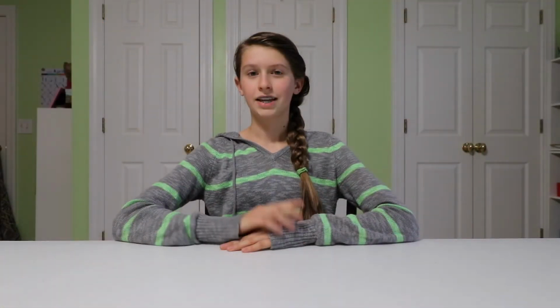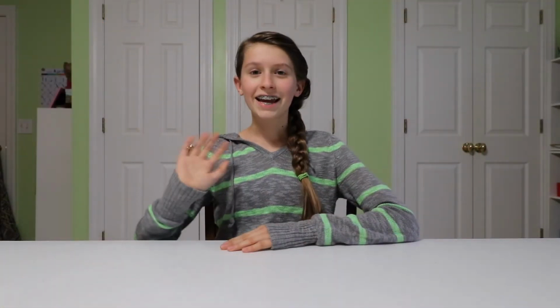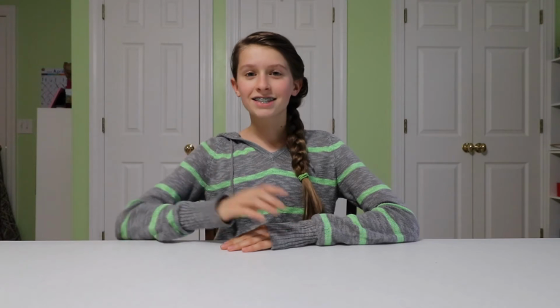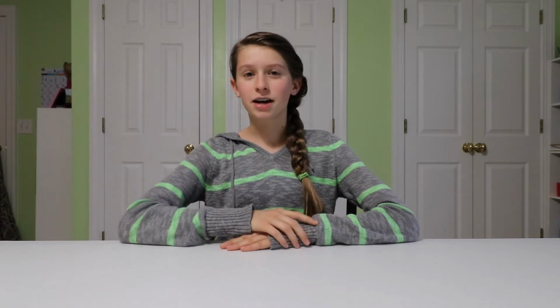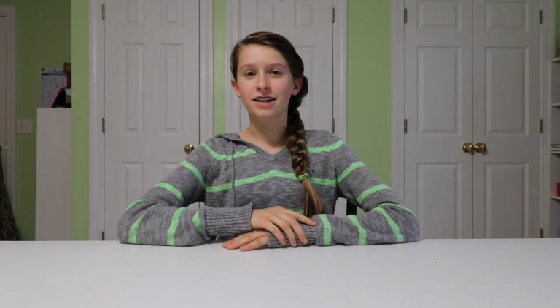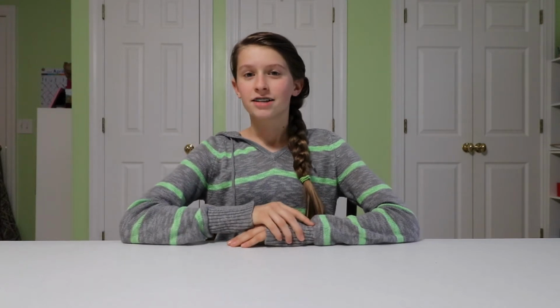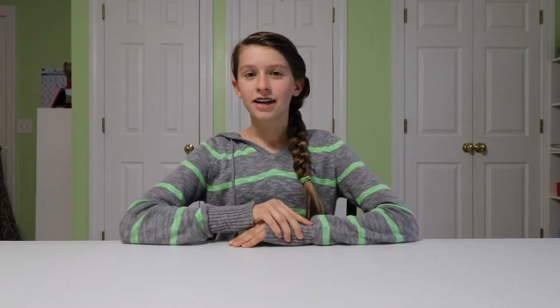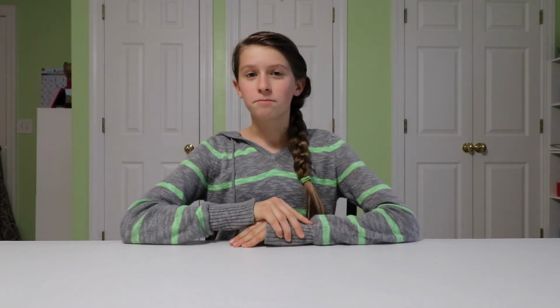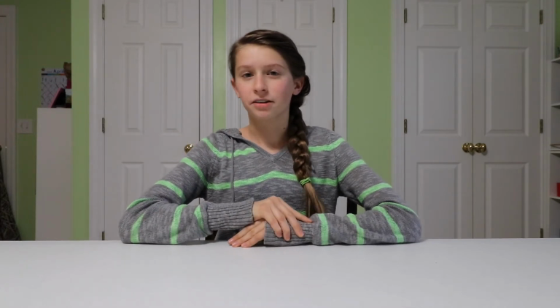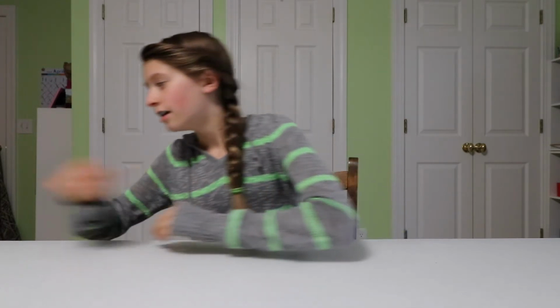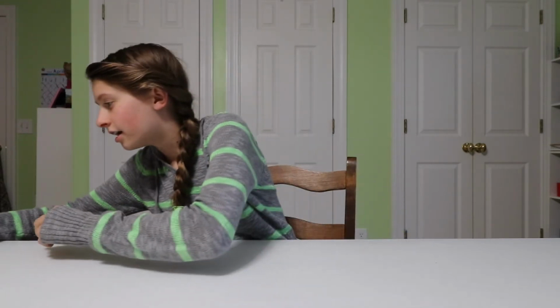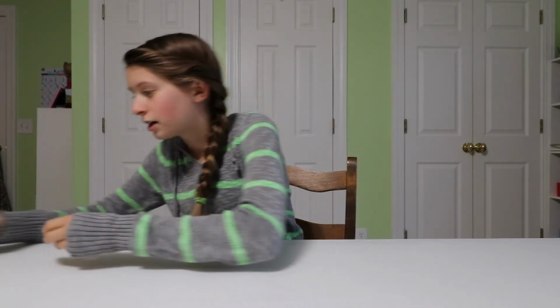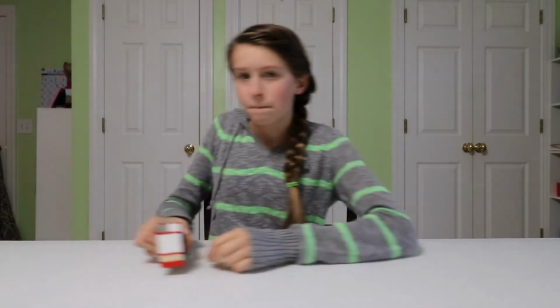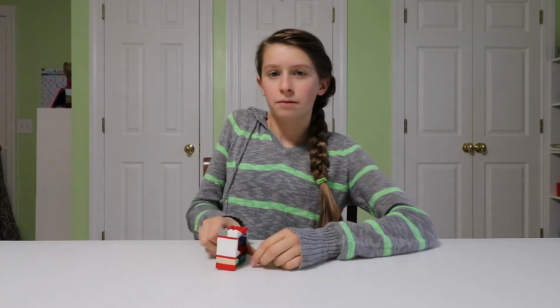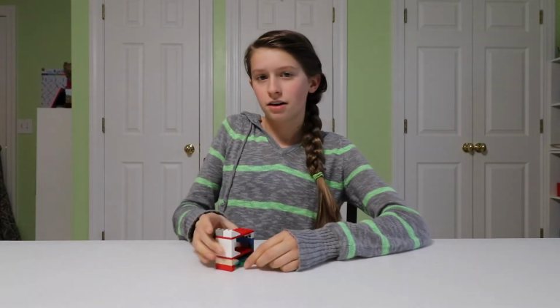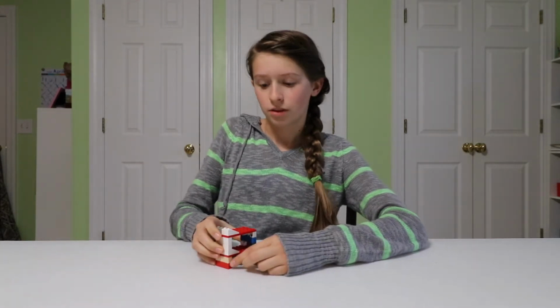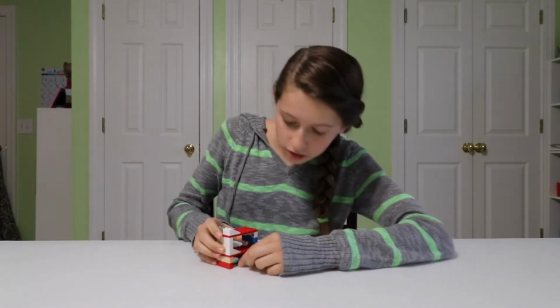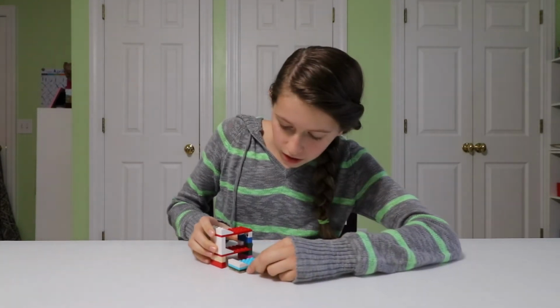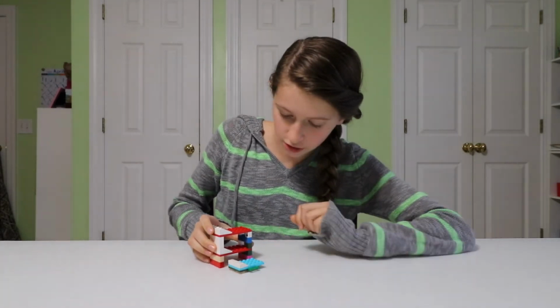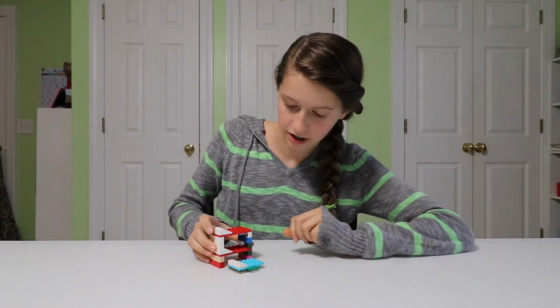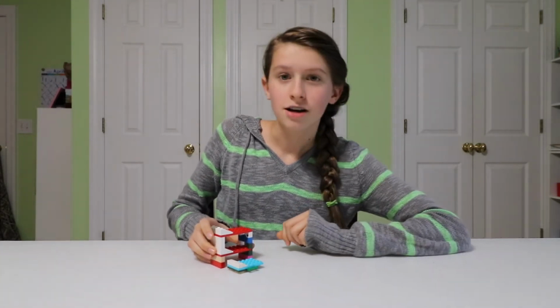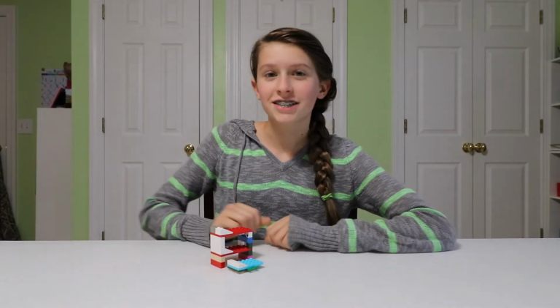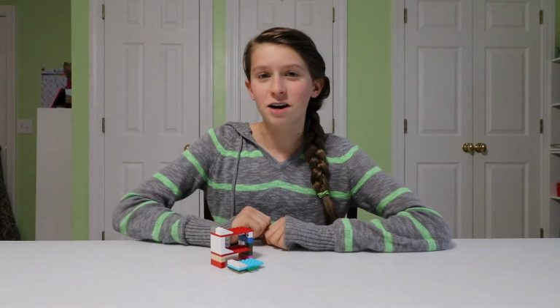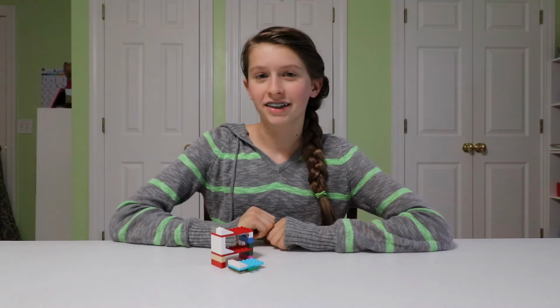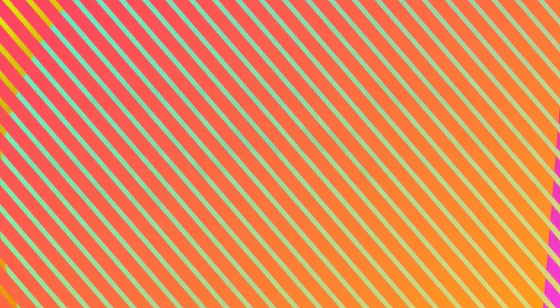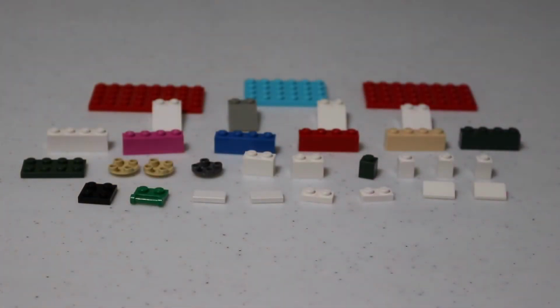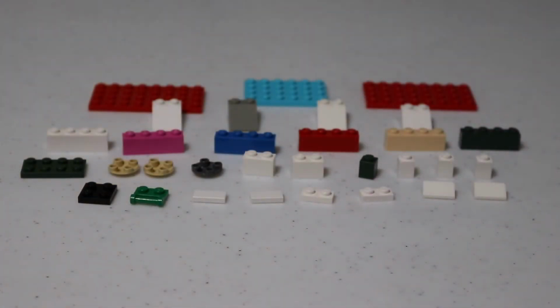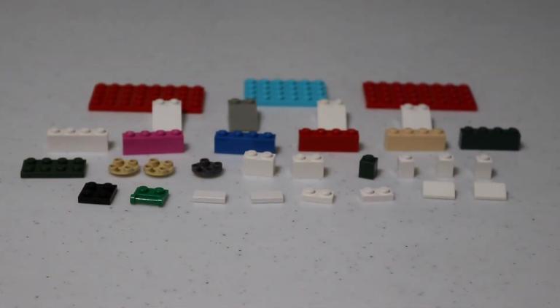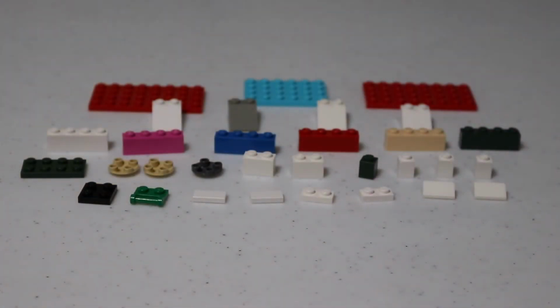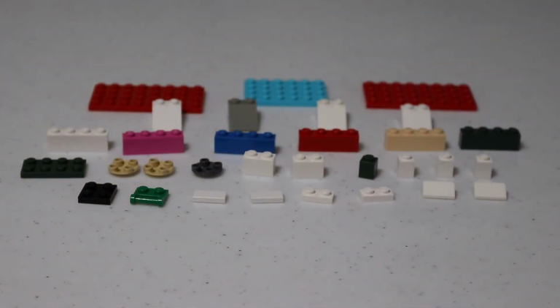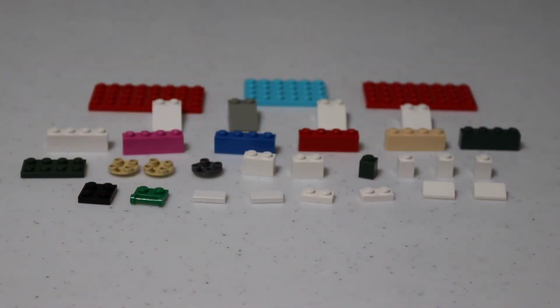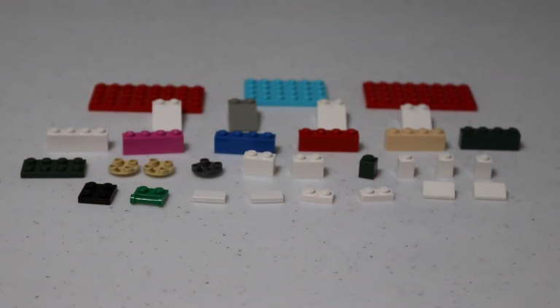Hey guys, this is Beck Pie here. Today I'm gonna build a bunk bed with a little pull-out trundle bed. Let's get started building. Now that you know what we're building, I'll show you the pieces.